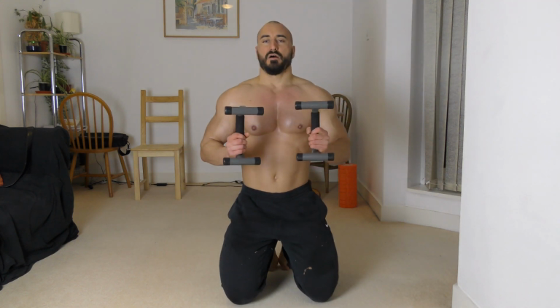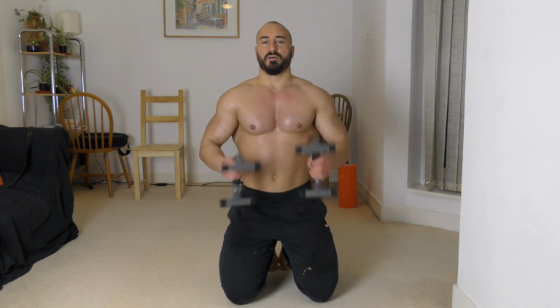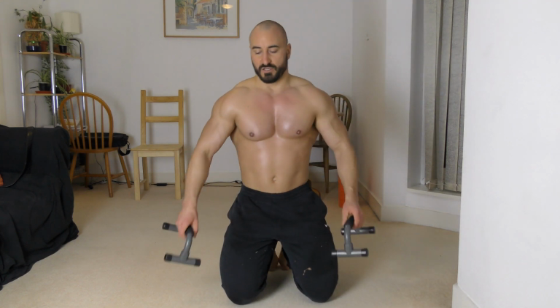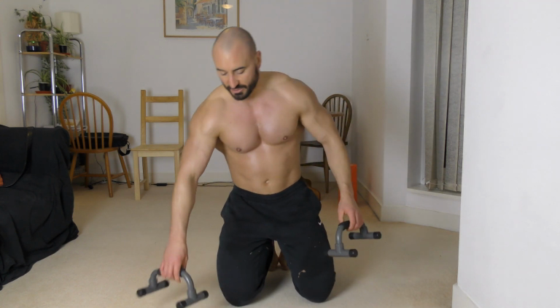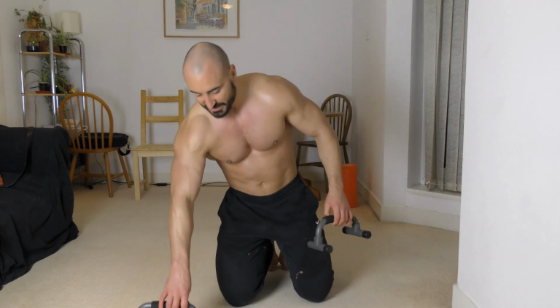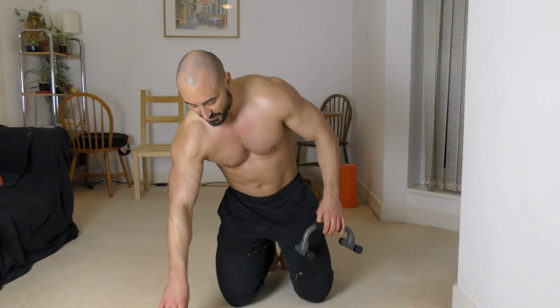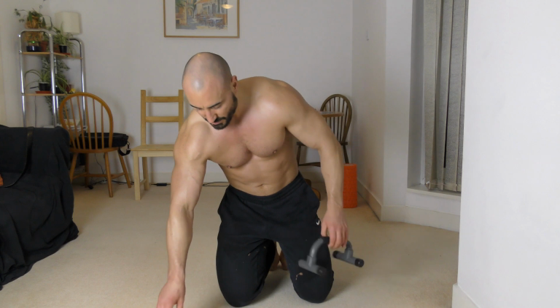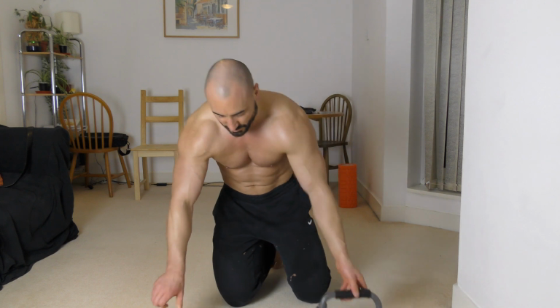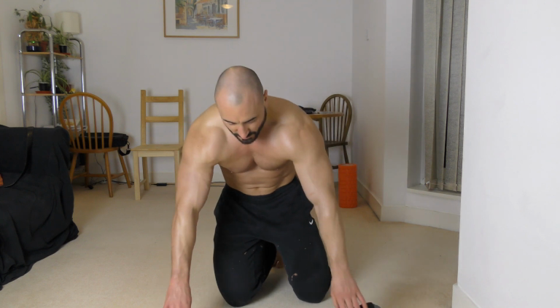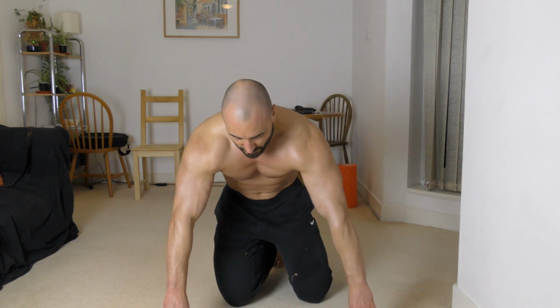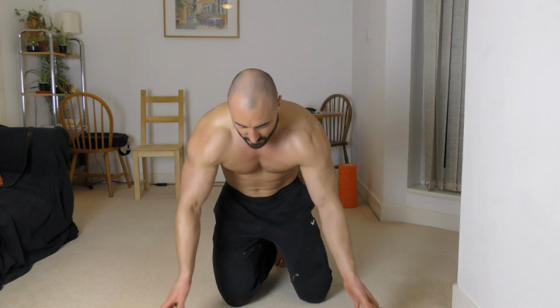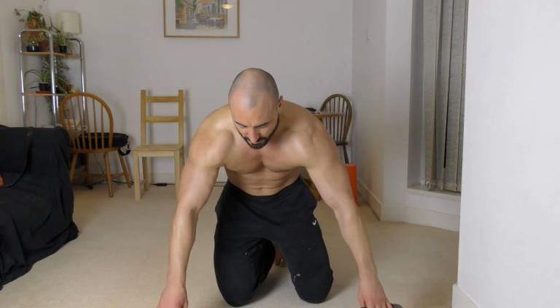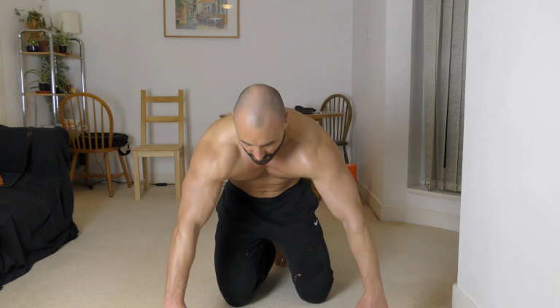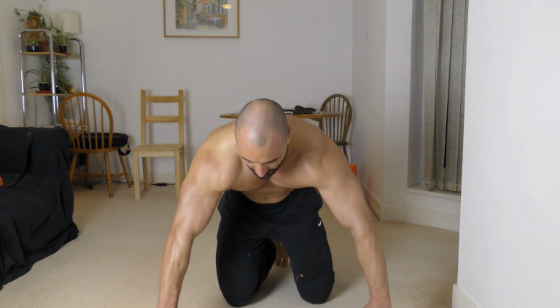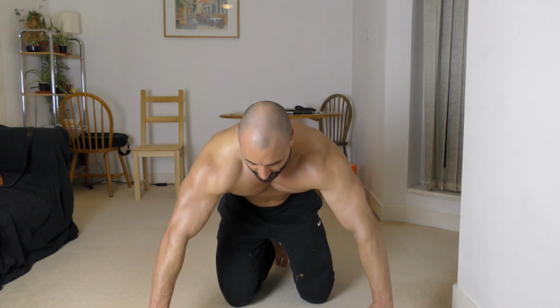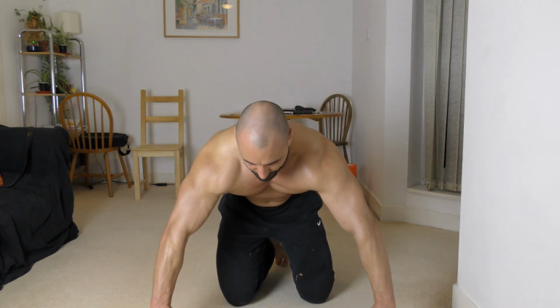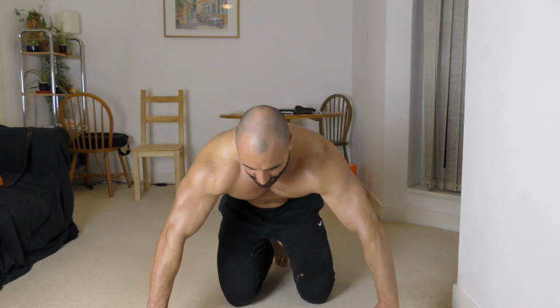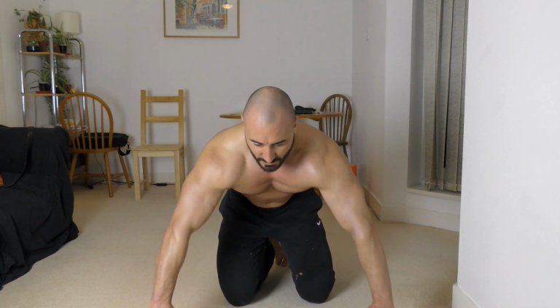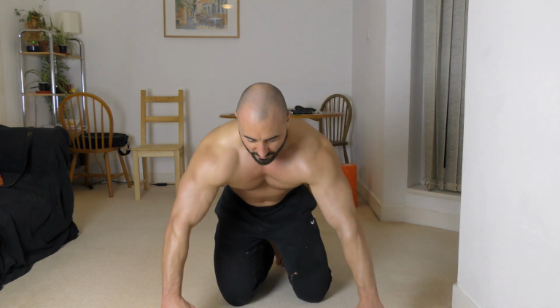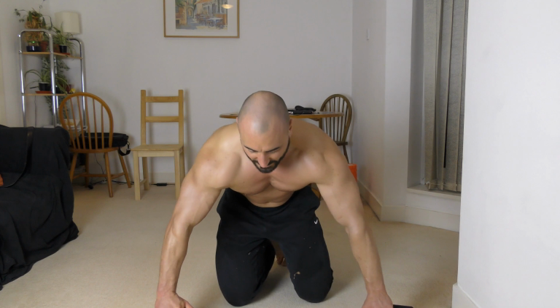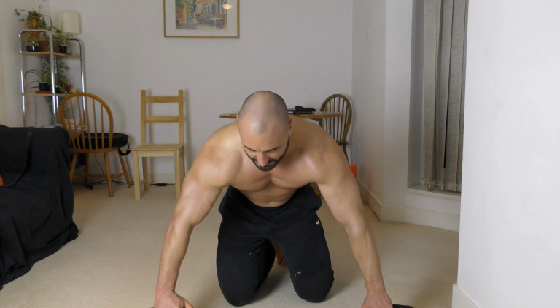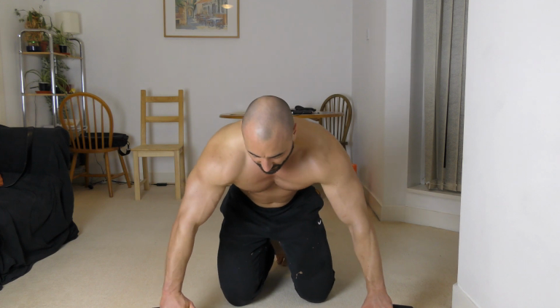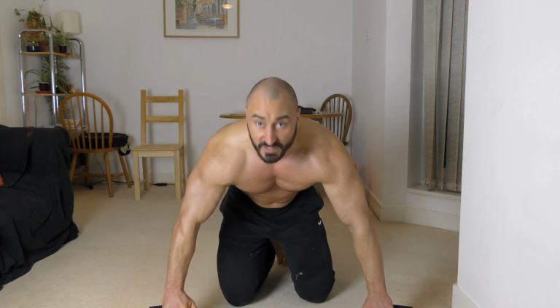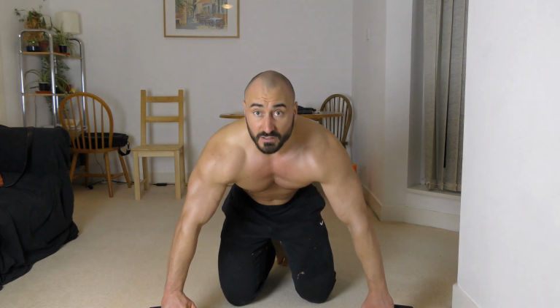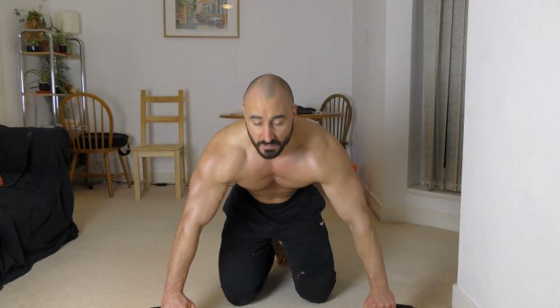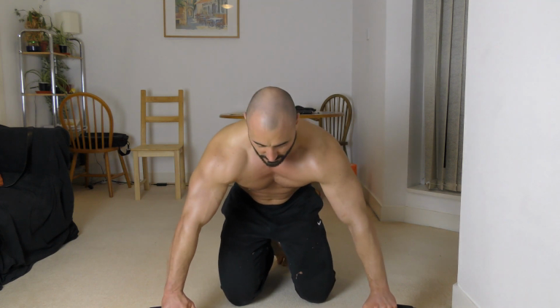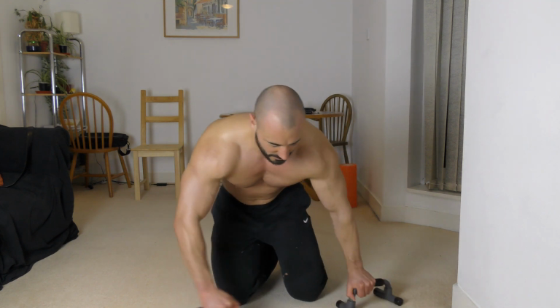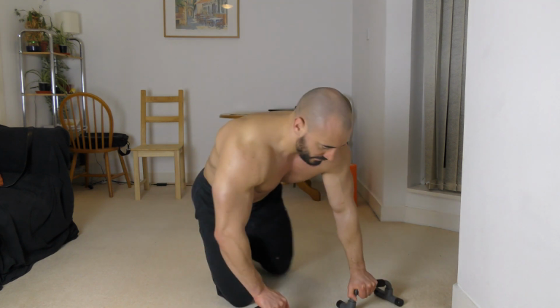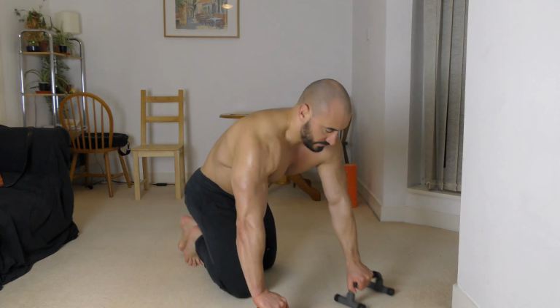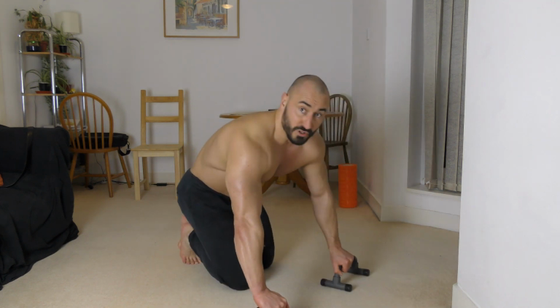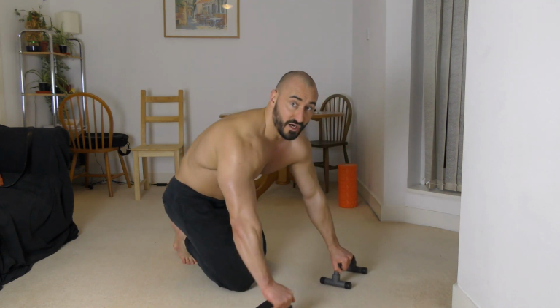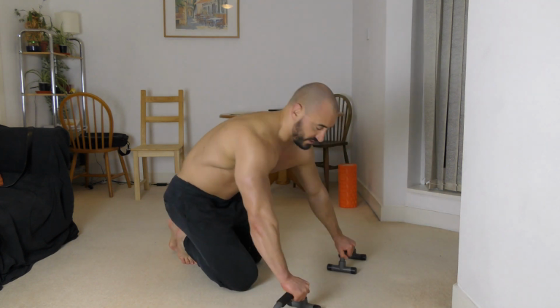This time I'm going to change the angle slightly — I'm in a decline stance — and work the lower part of your chest.